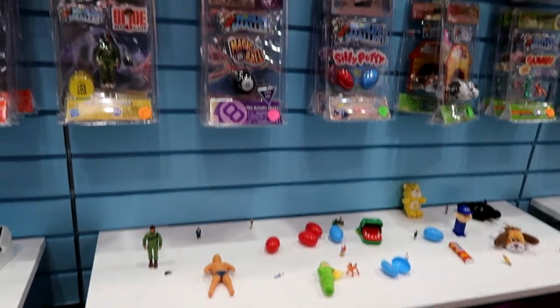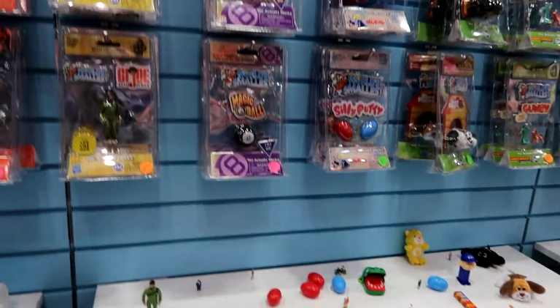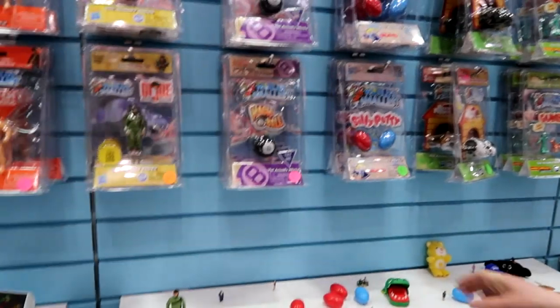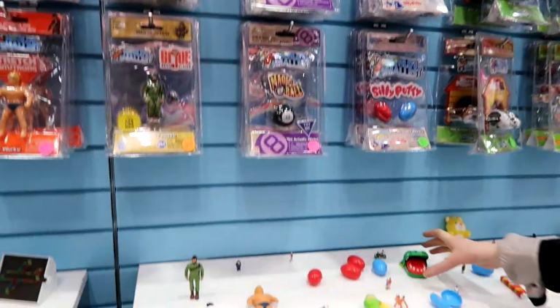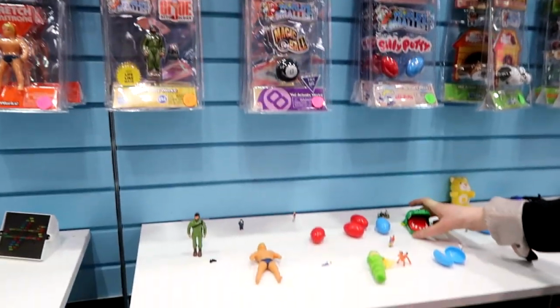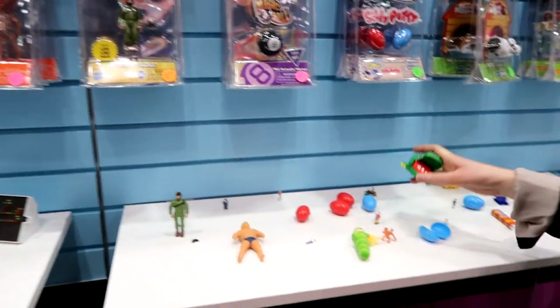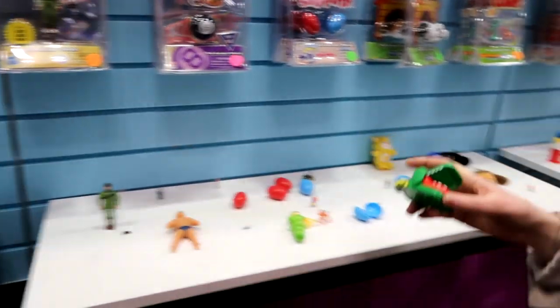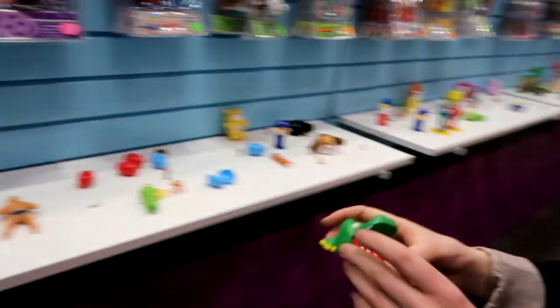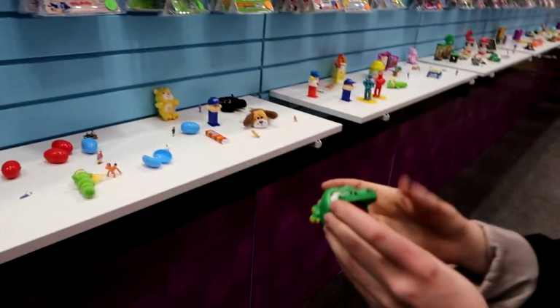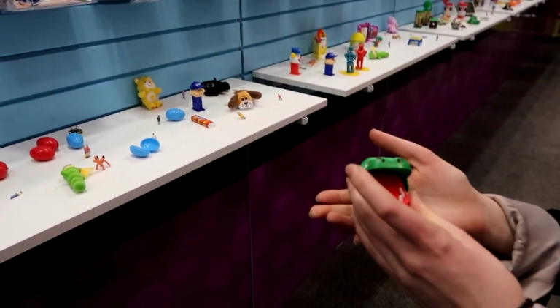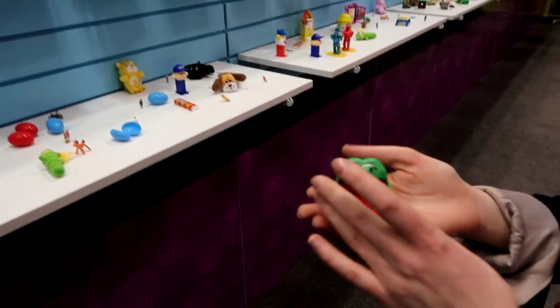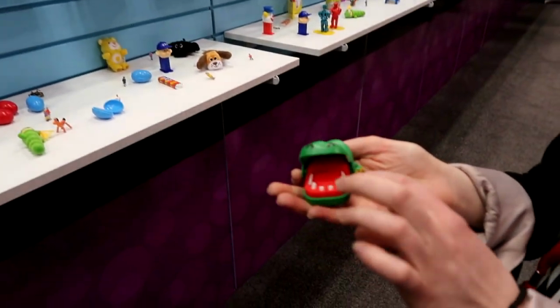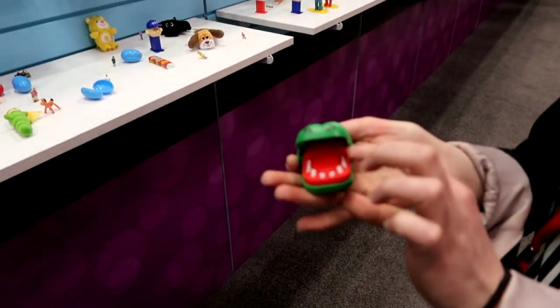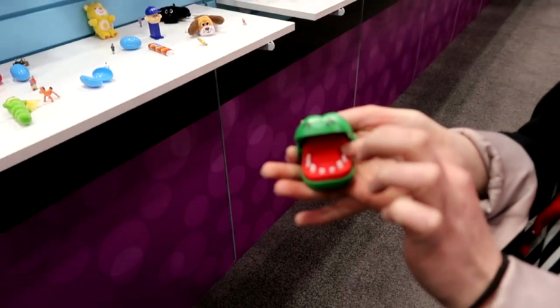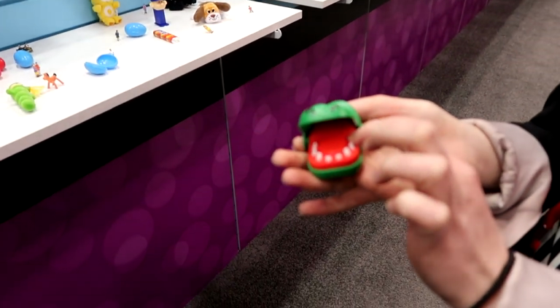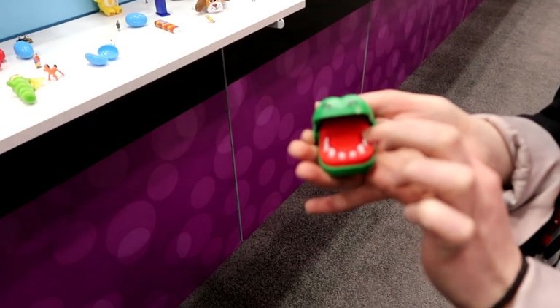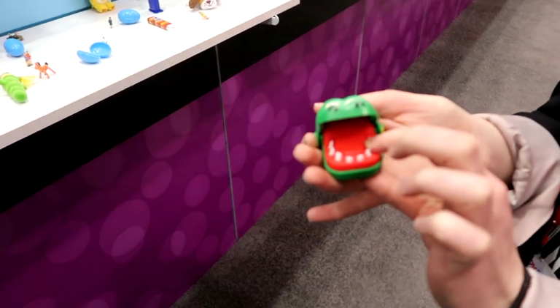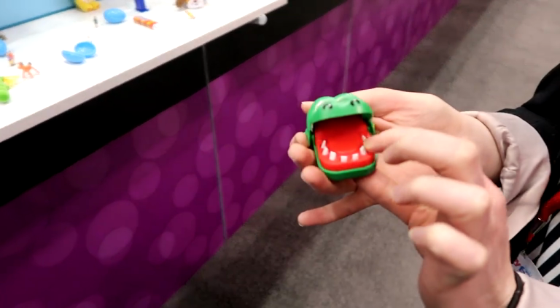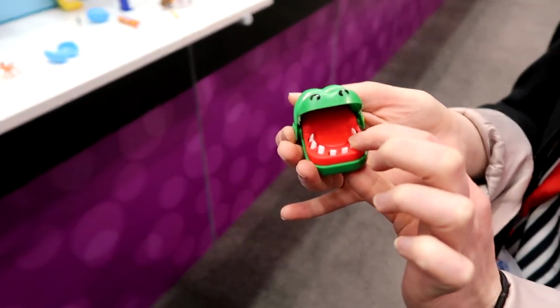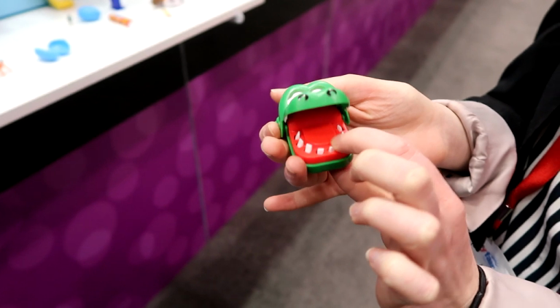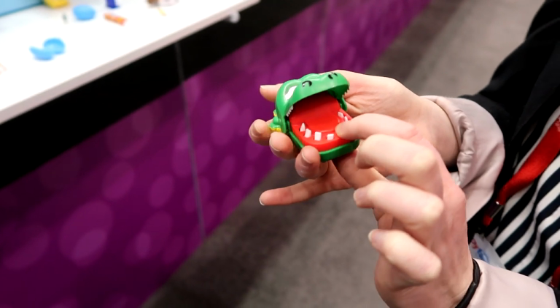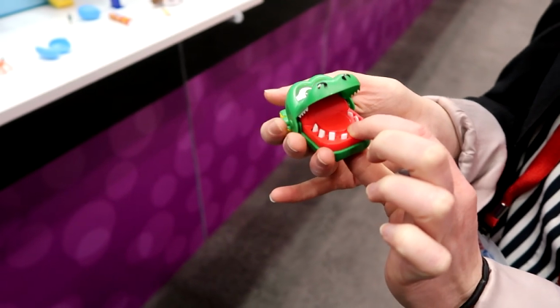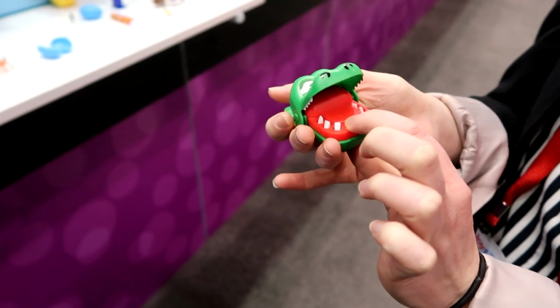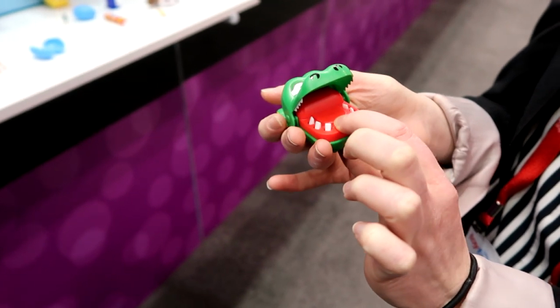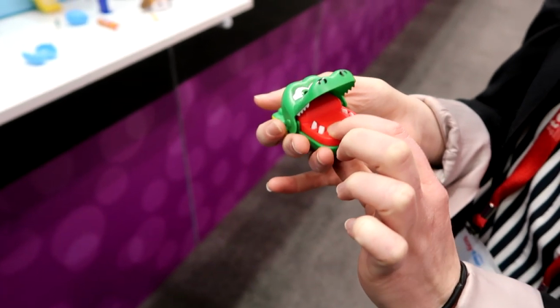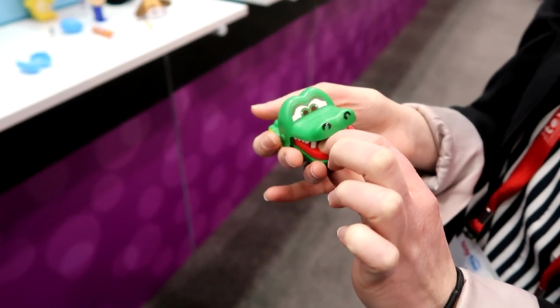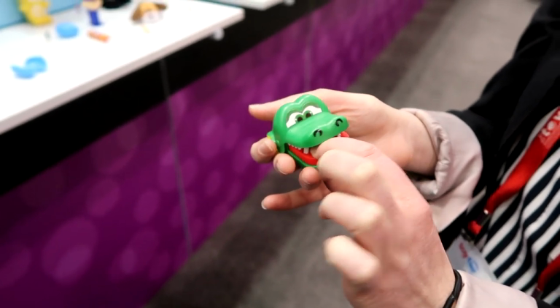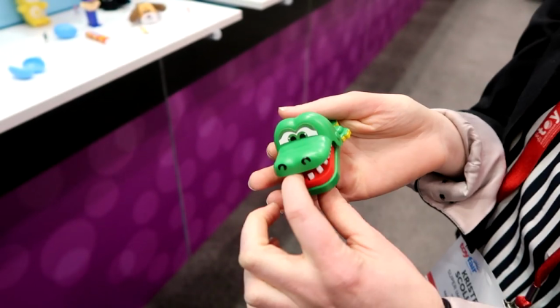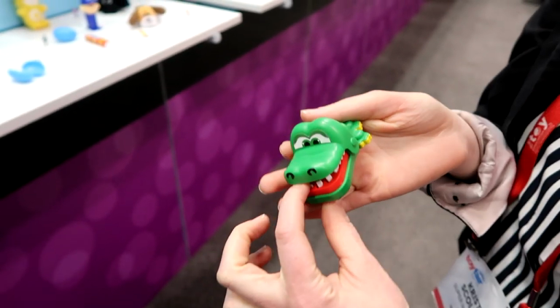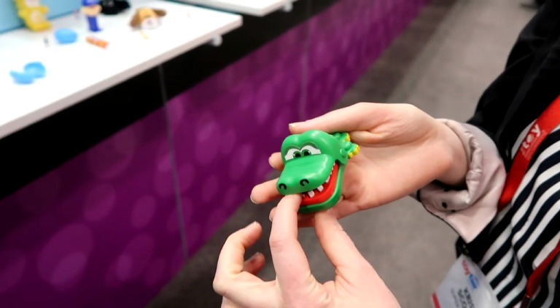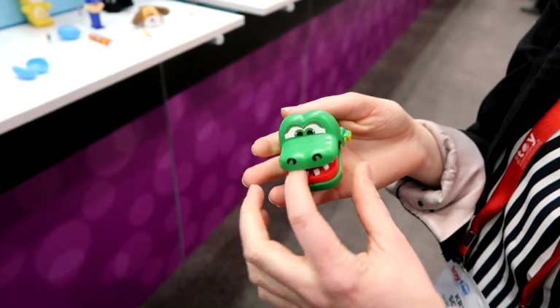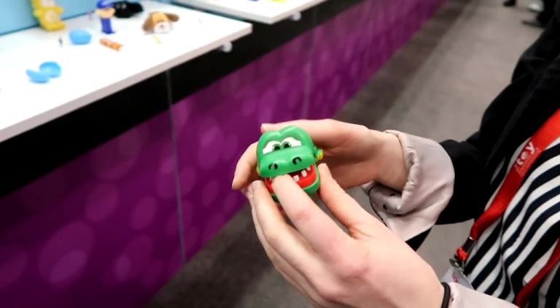This is one of our newest items — Crocodile Dentist. Just like the full-size version, you press down on his teeth. Oh cool!